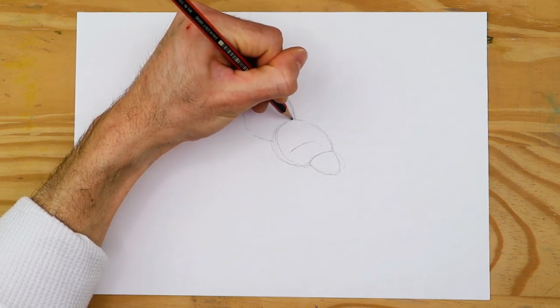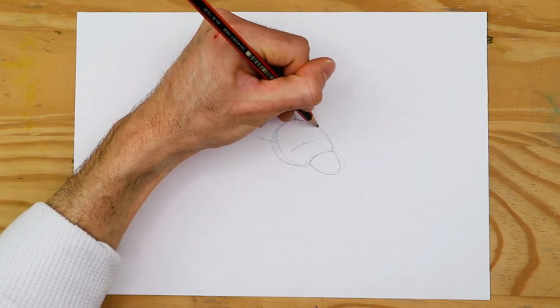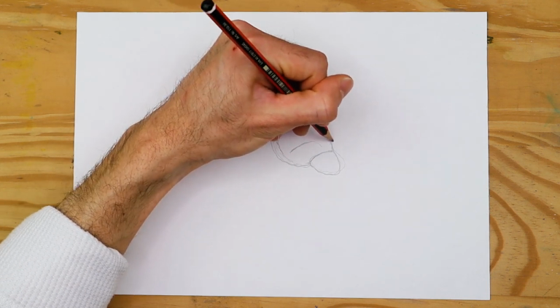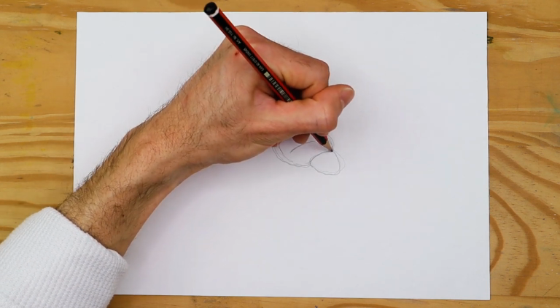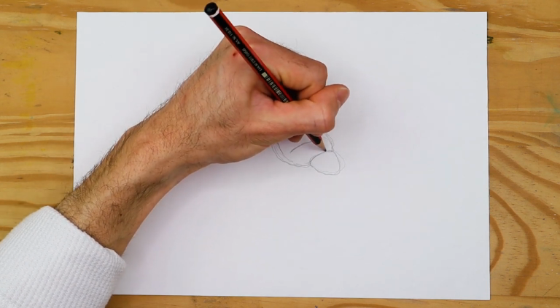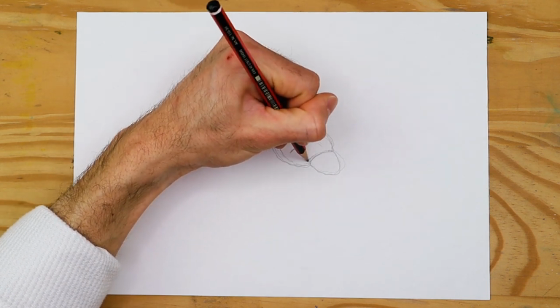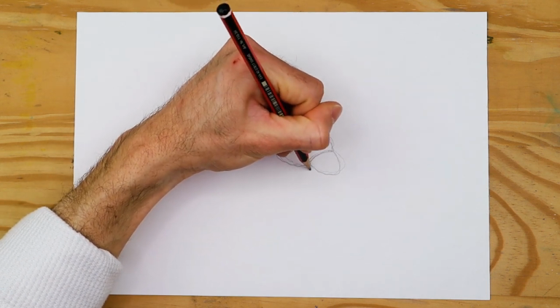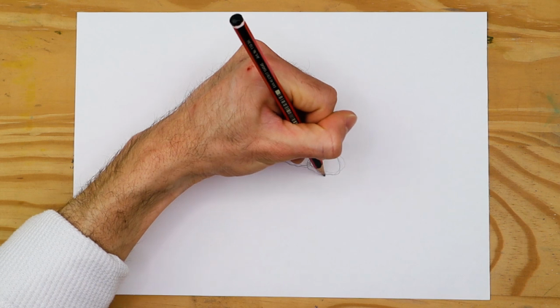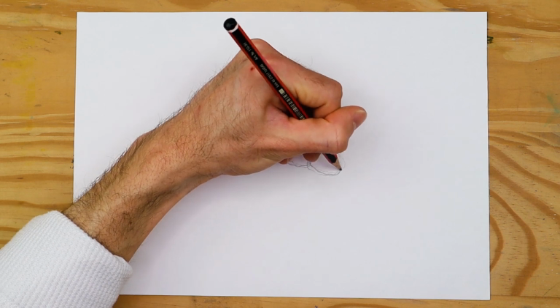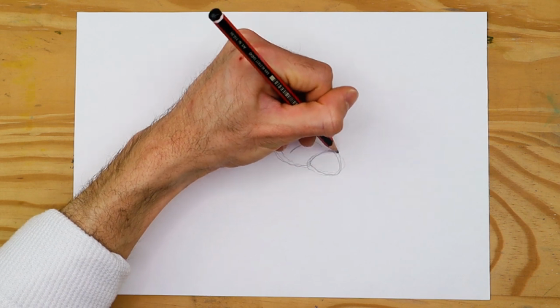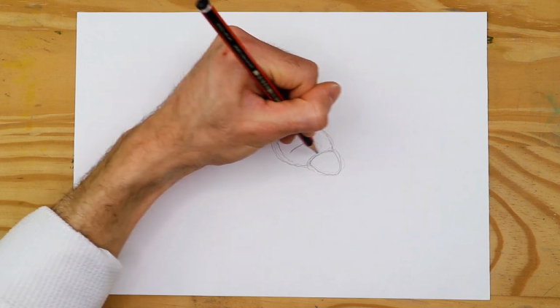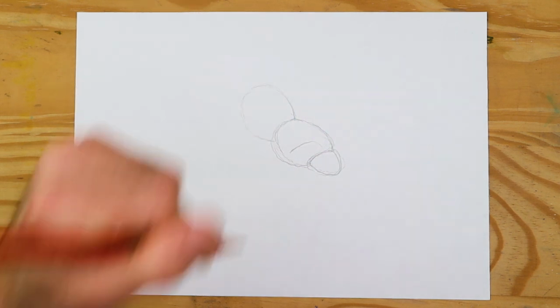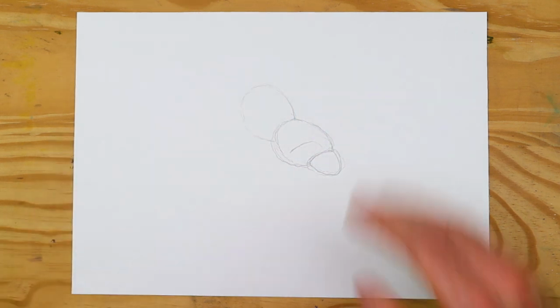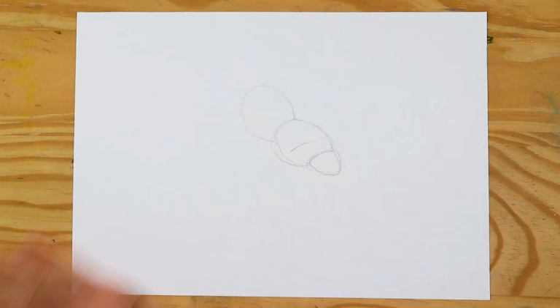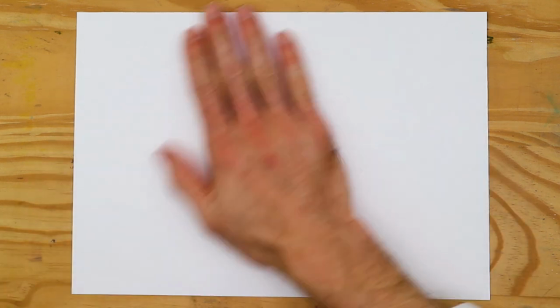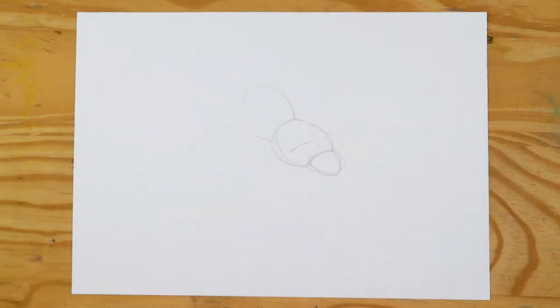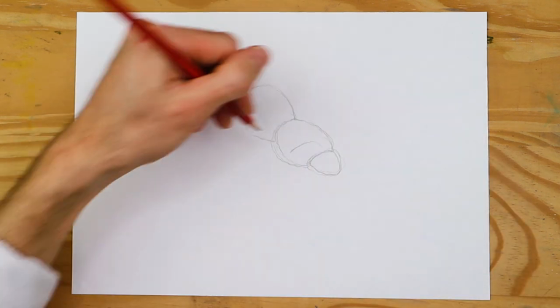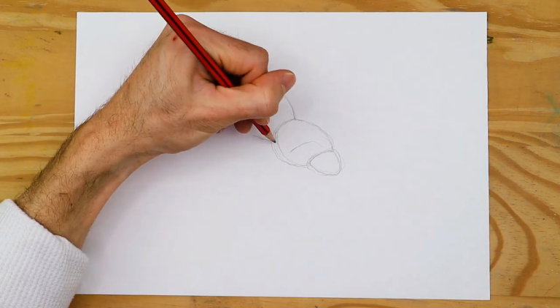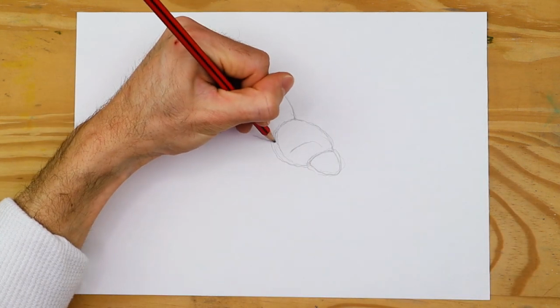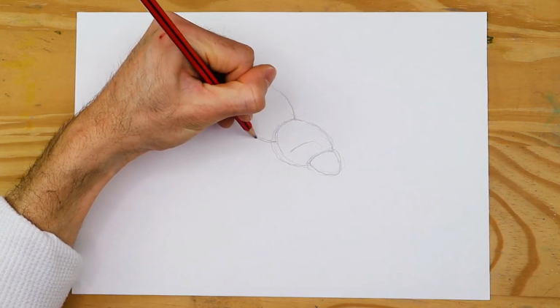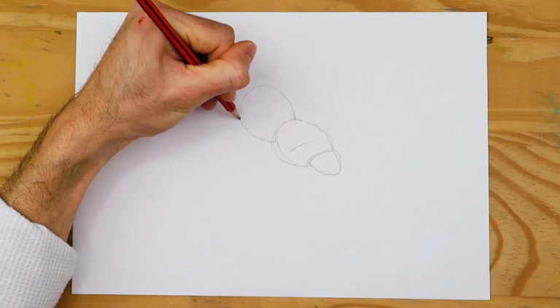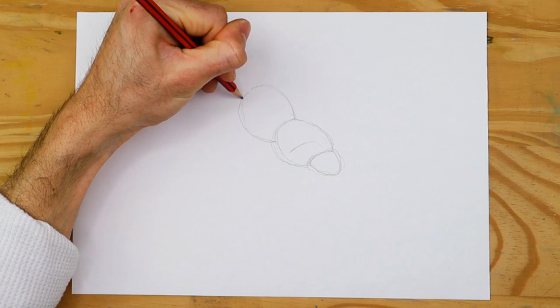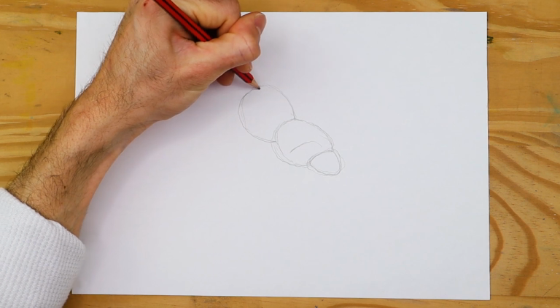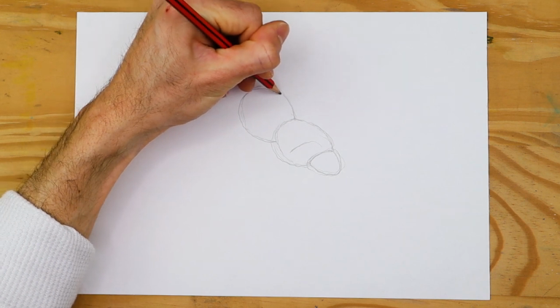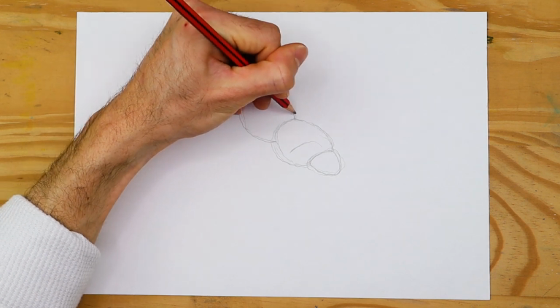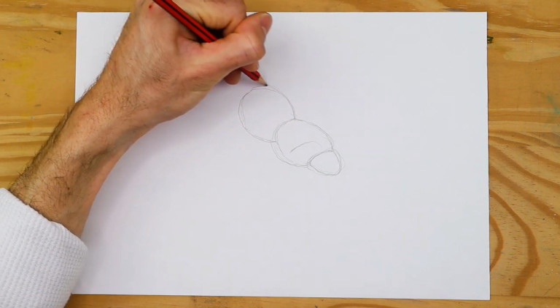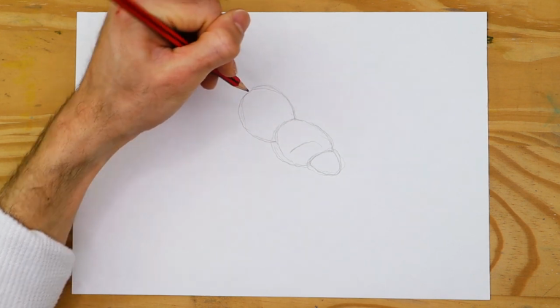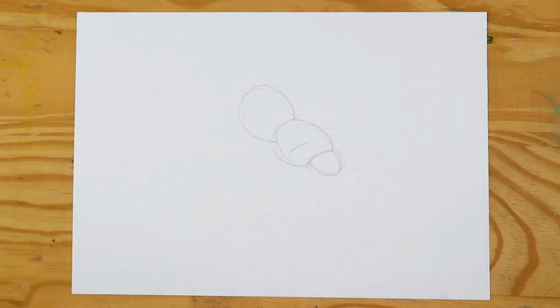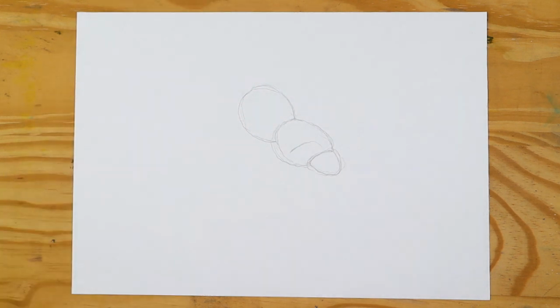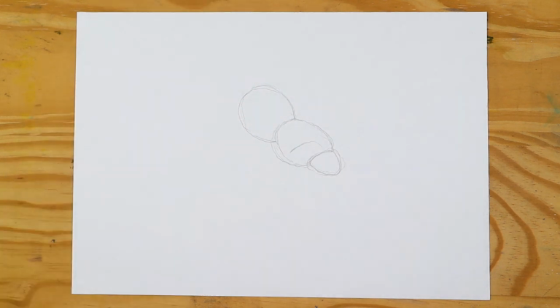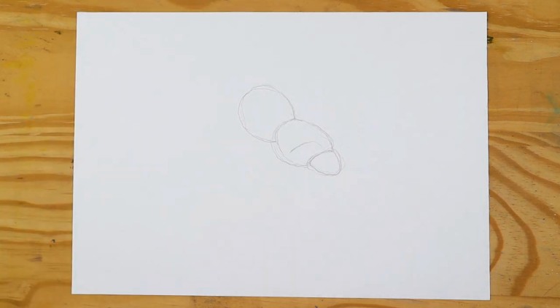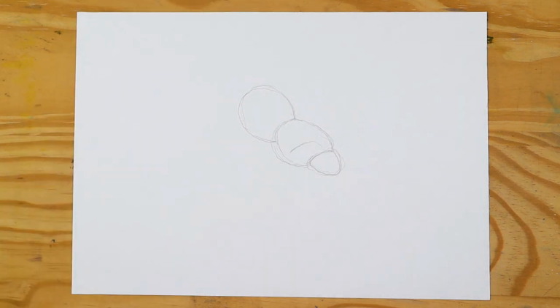Now that we know what's in store, let's get into it. The first thing we're going to do is start by forming the spider shape with some general line work. In this particular video we will be learning how to draw the Mexican red knee tarantula.